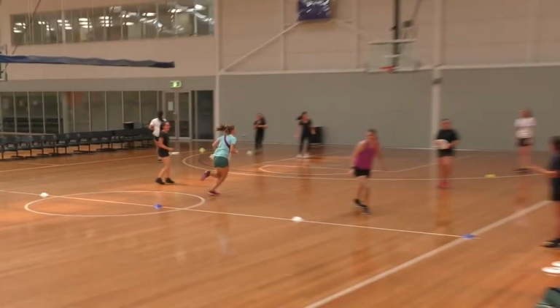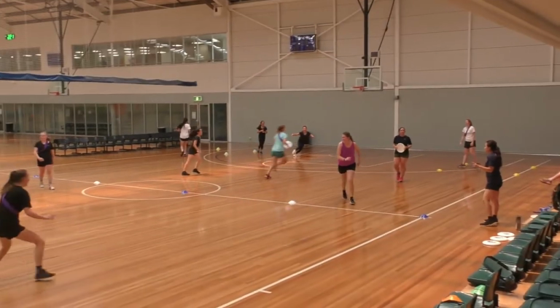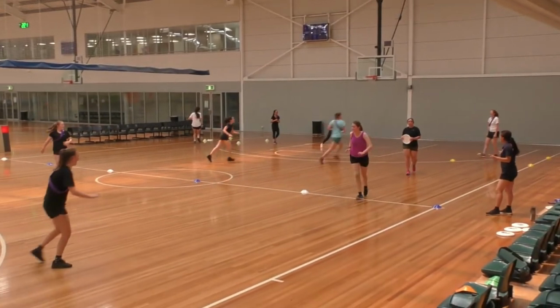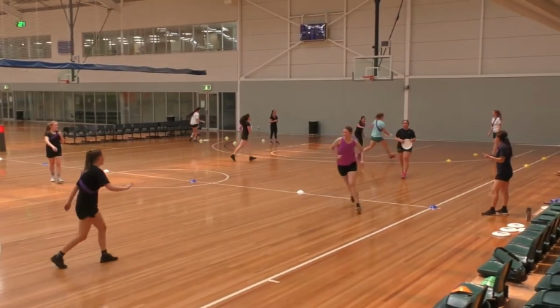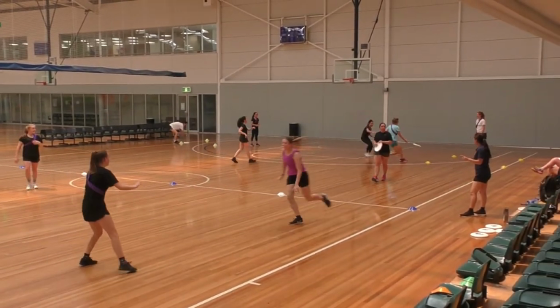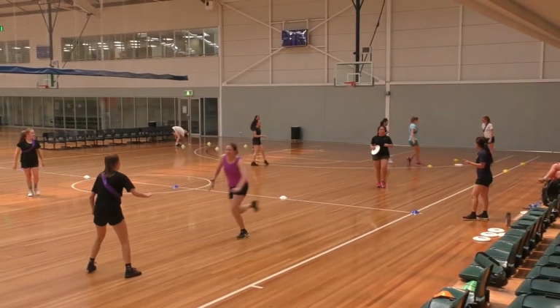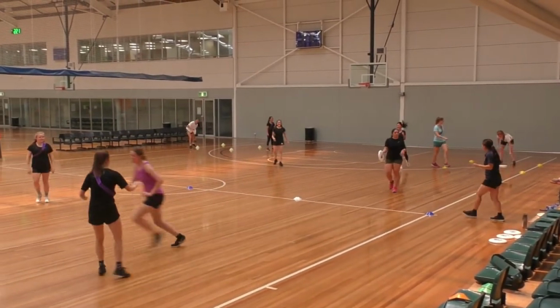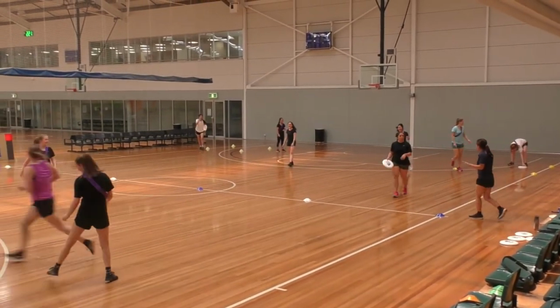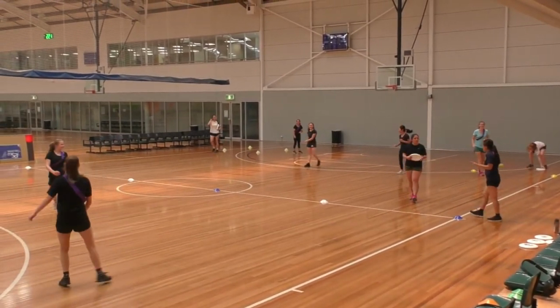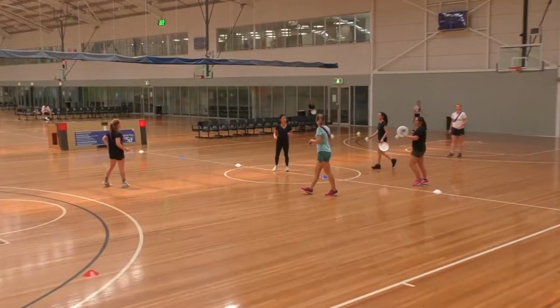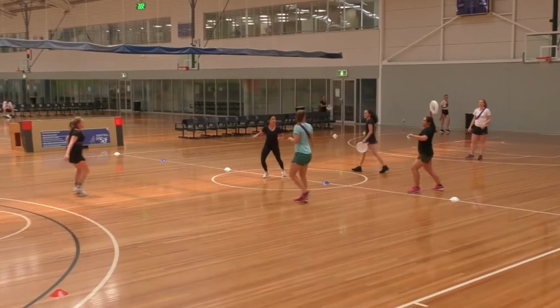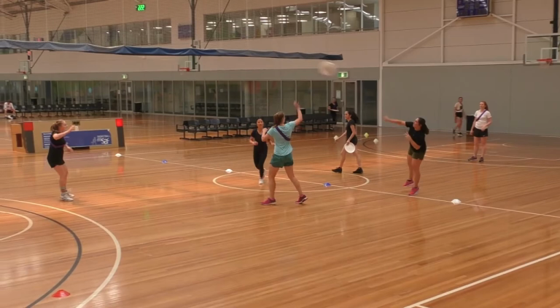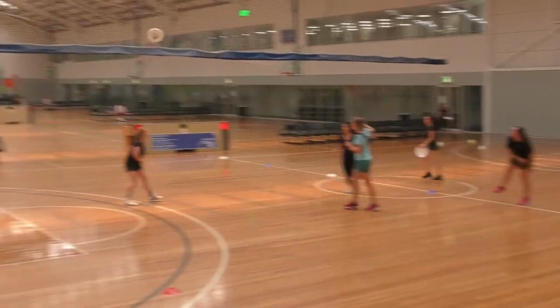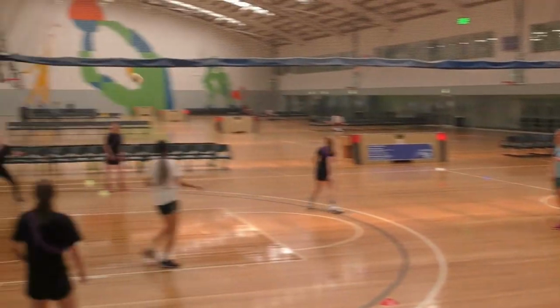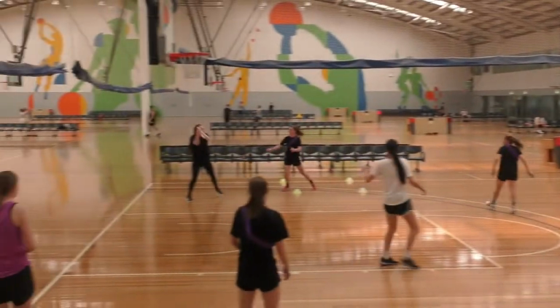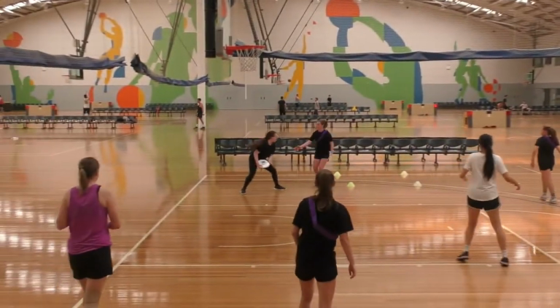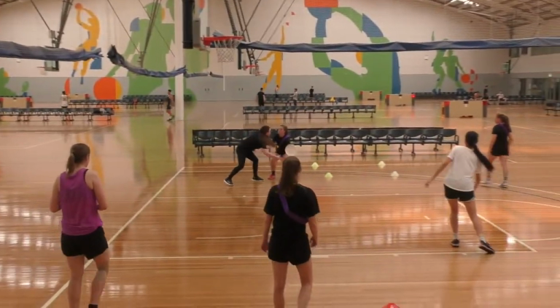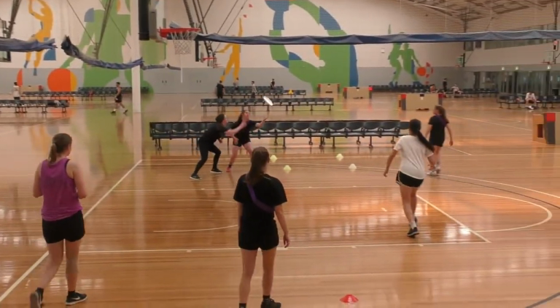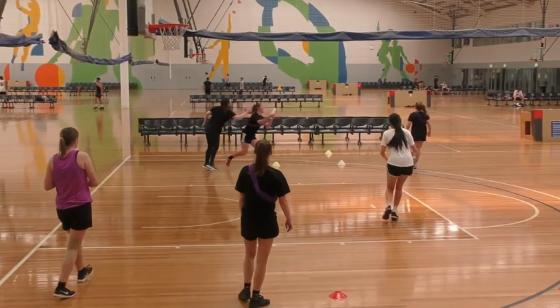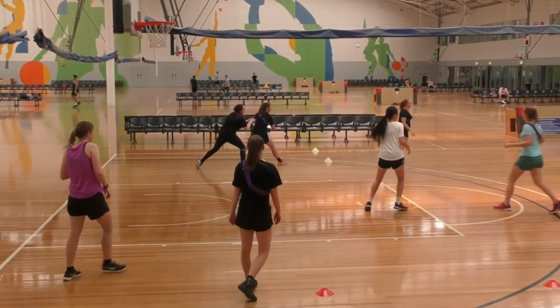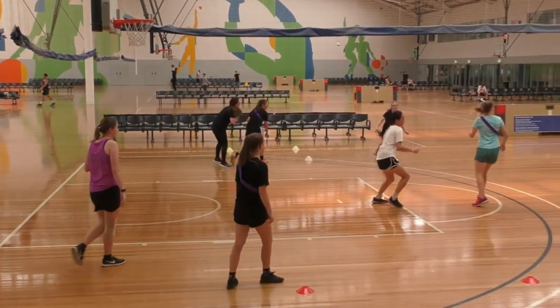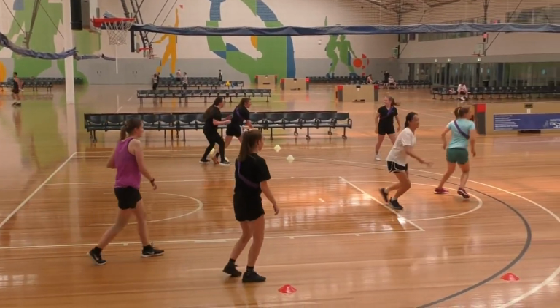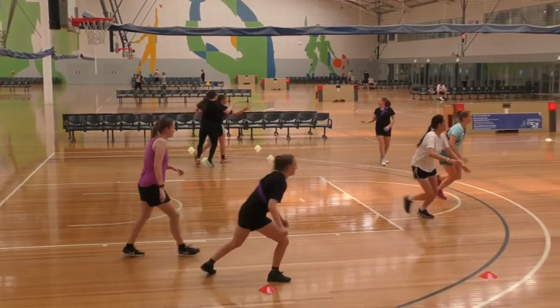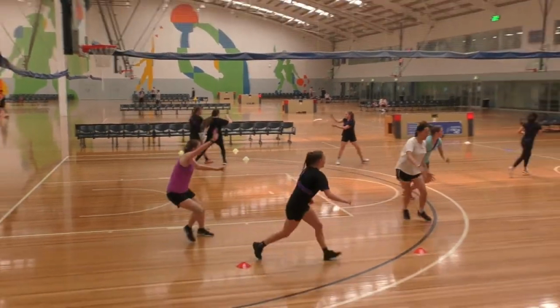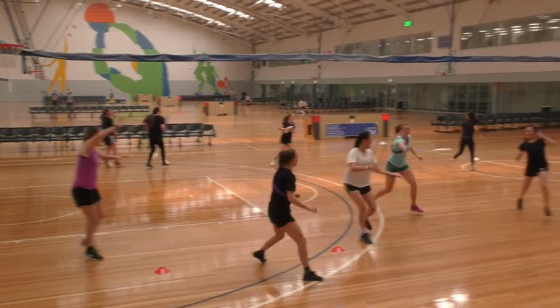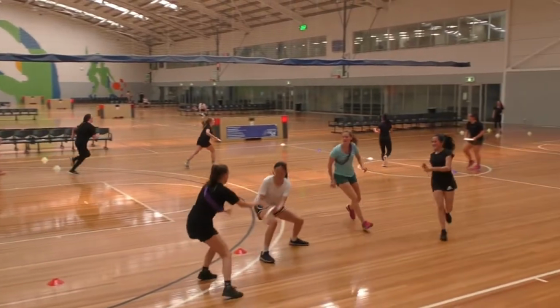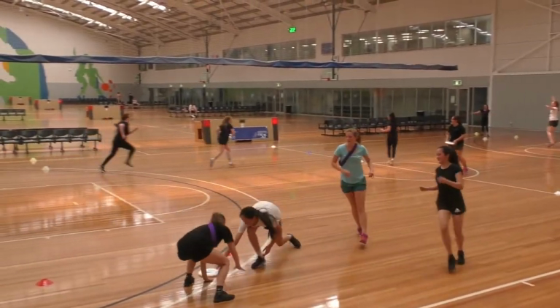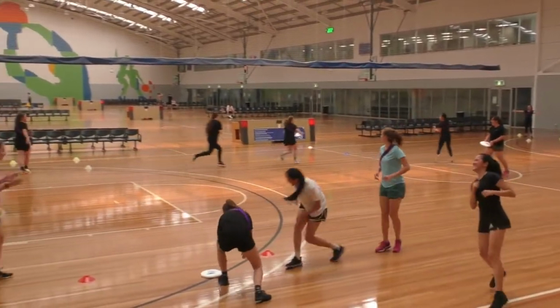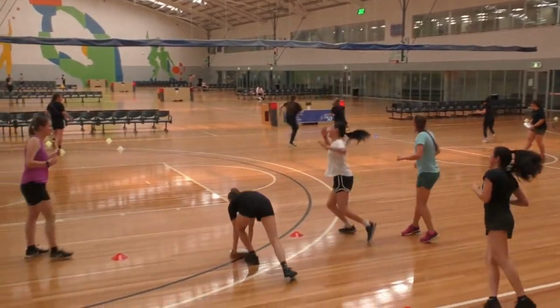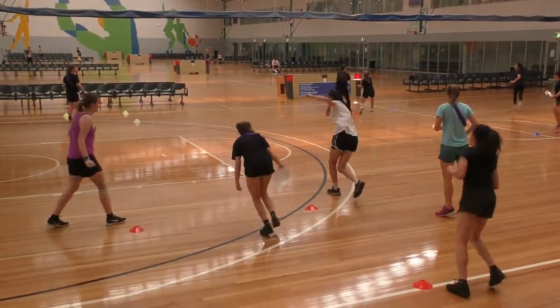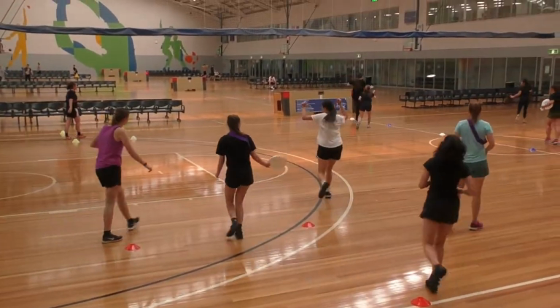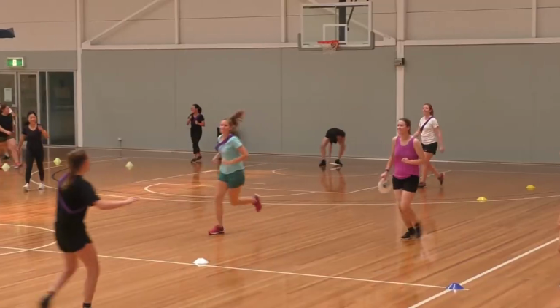Any frisbee on the ground can only be picked up by the team defending that half. A player can drop the frisbee in their defensive half and pick it up again. However, a drop or throwaway in the attacking half is a turnover.